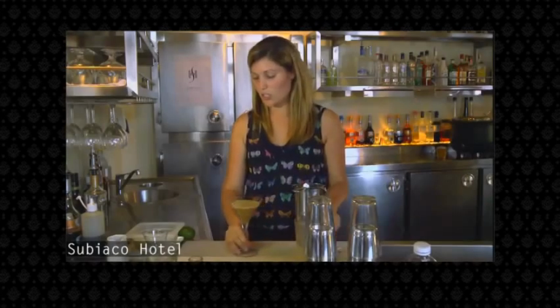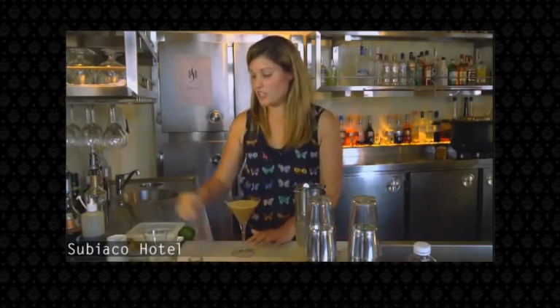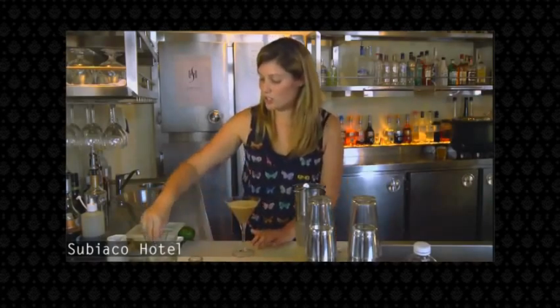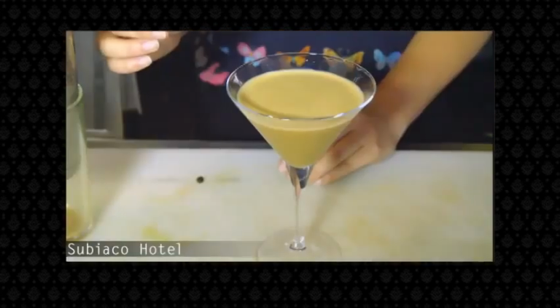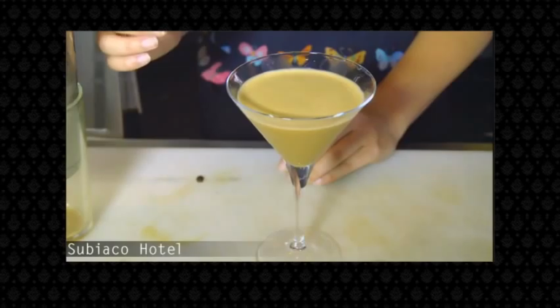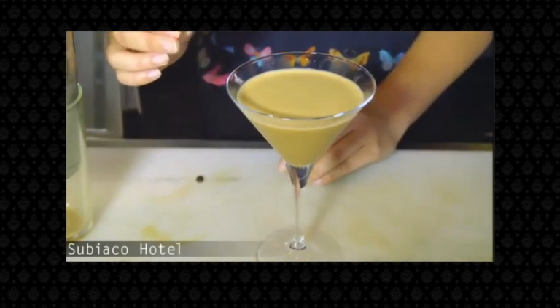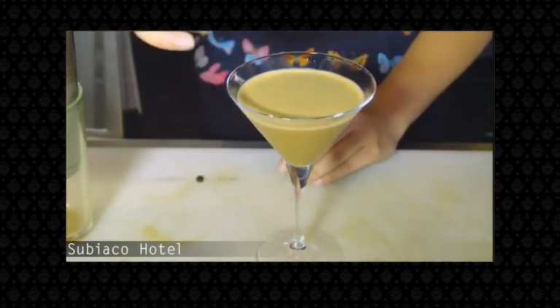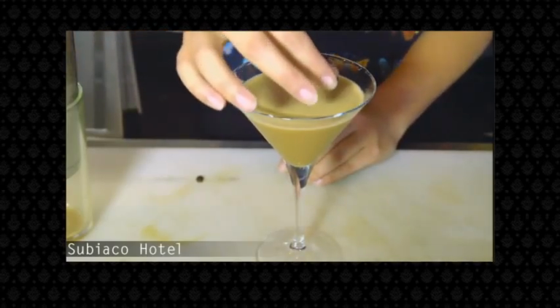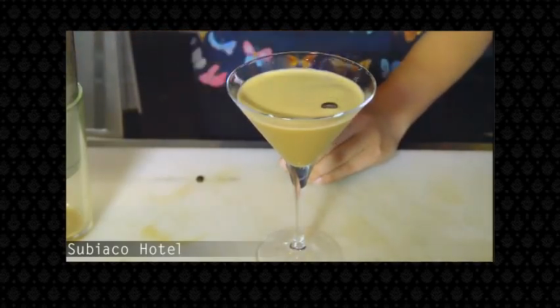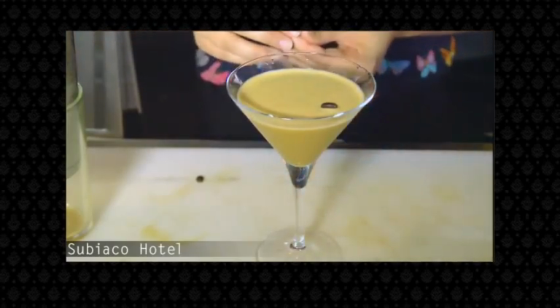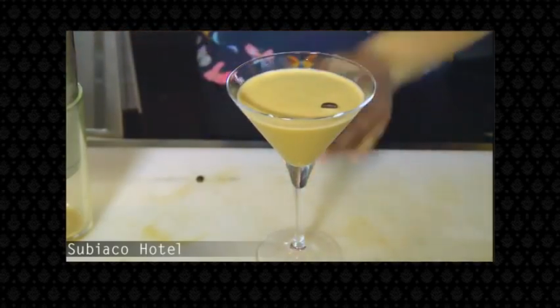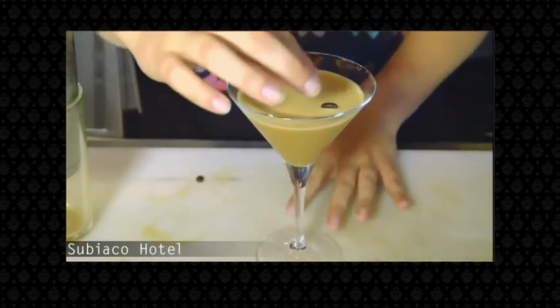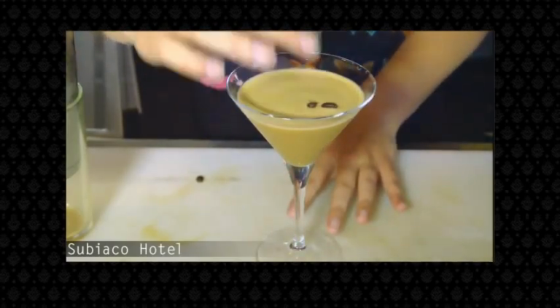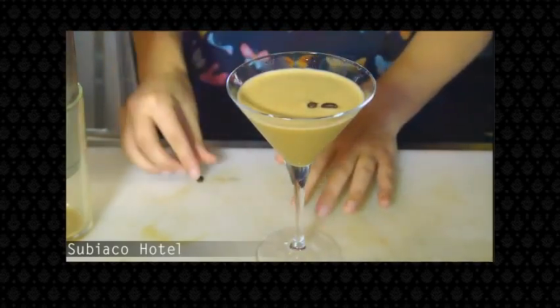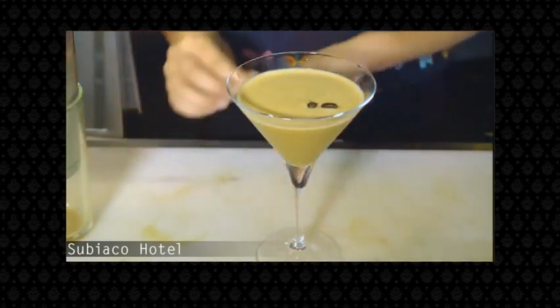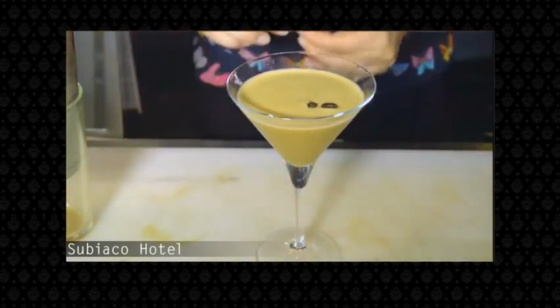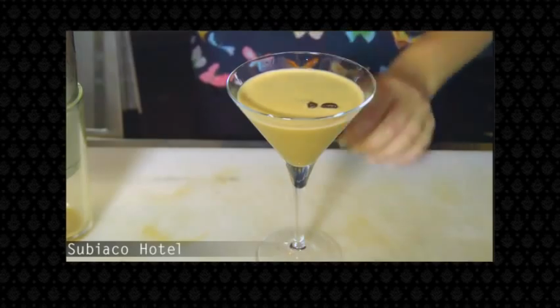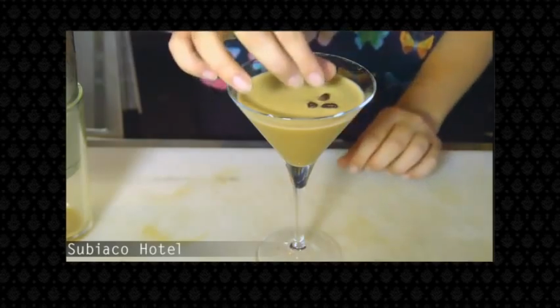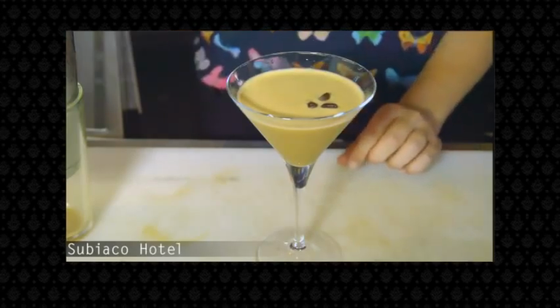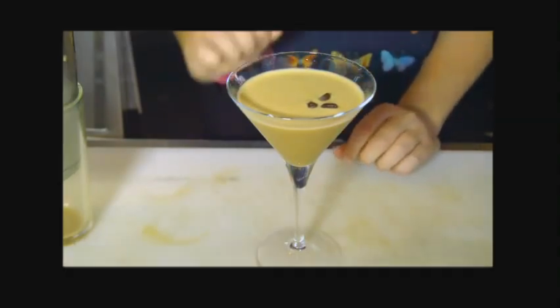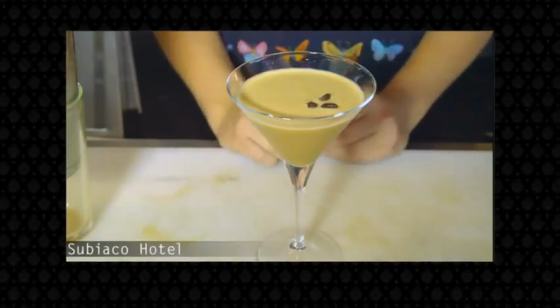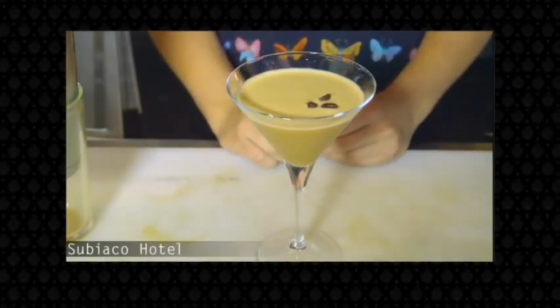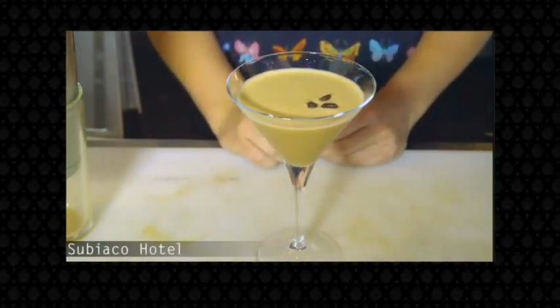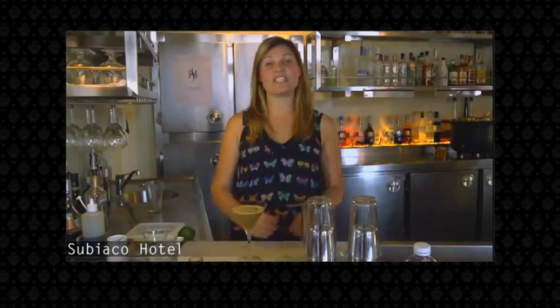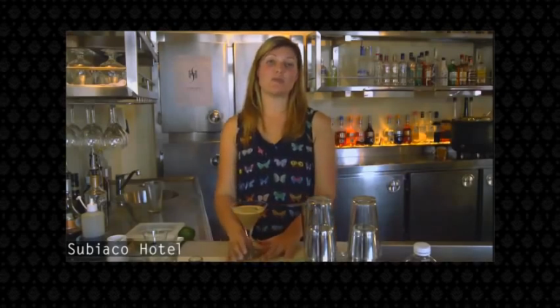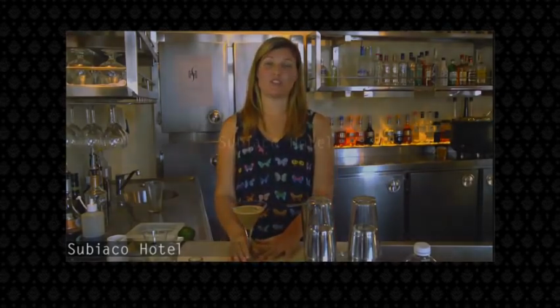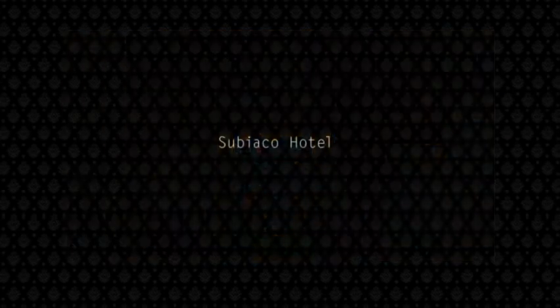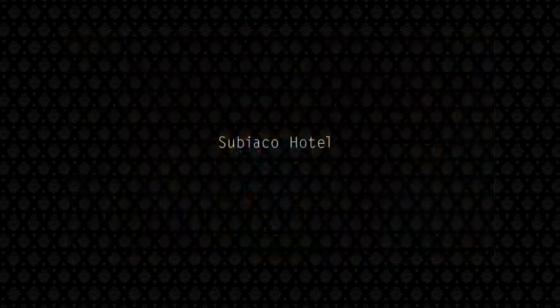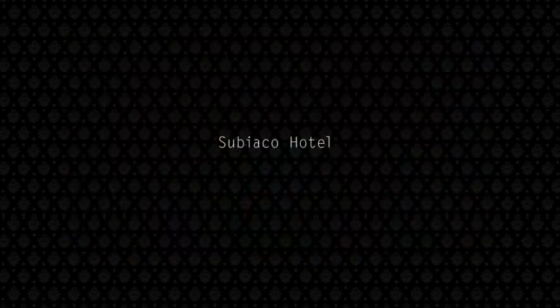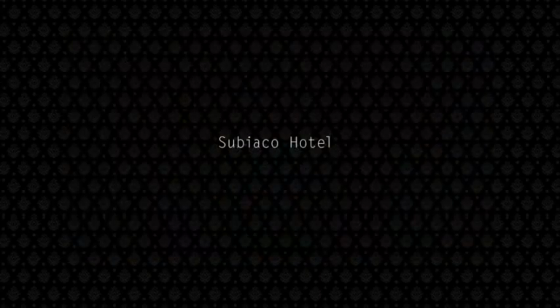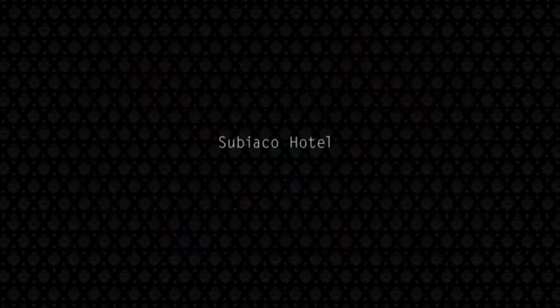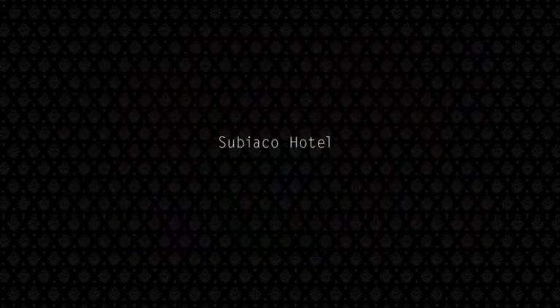To garnish, add 3 coffee beans. Remembering that odd numbers are lucky, so always use 1, 3 or 5. Hope to see you at the Subiaco to try one of our fantastic espresso martinis. Thank you very much.